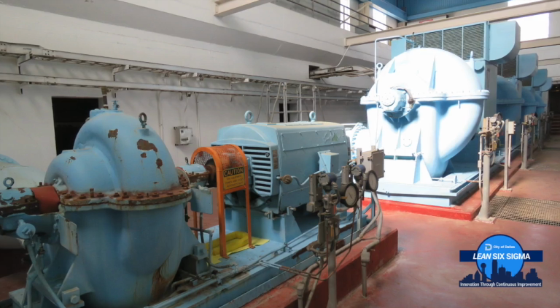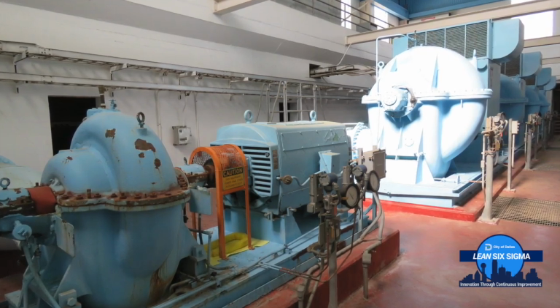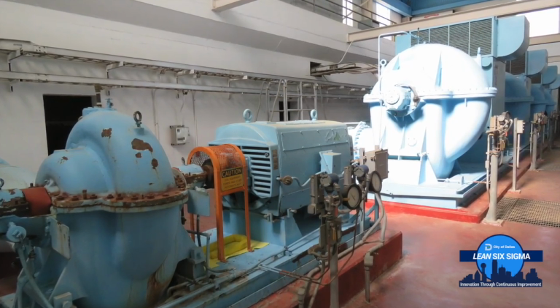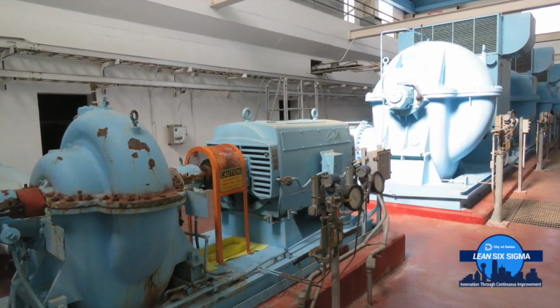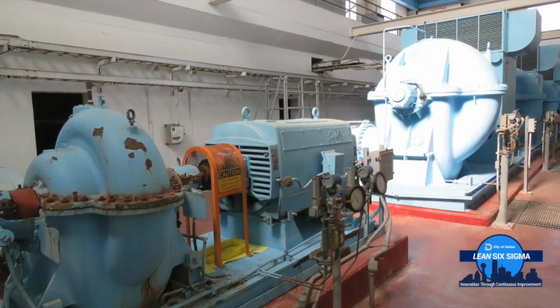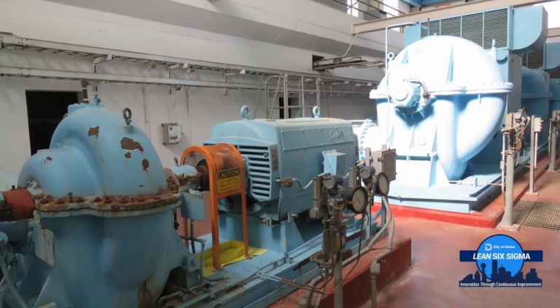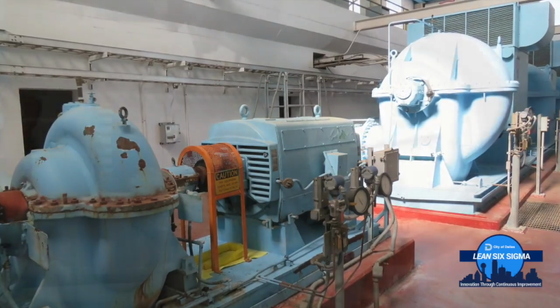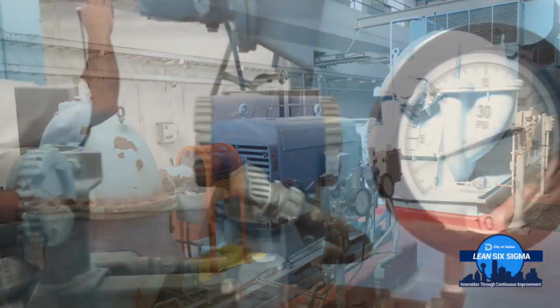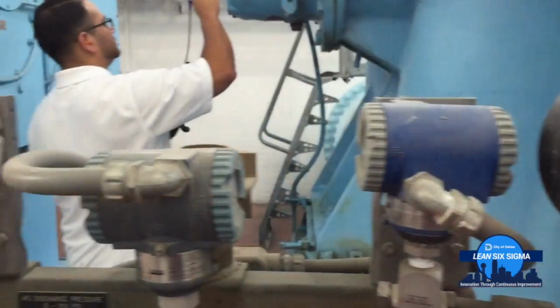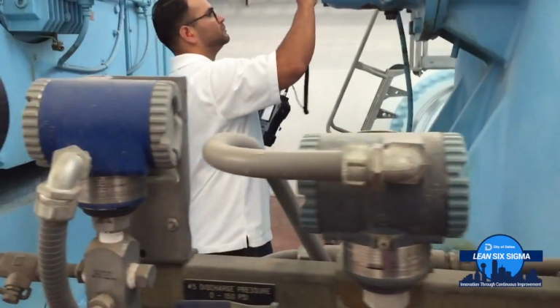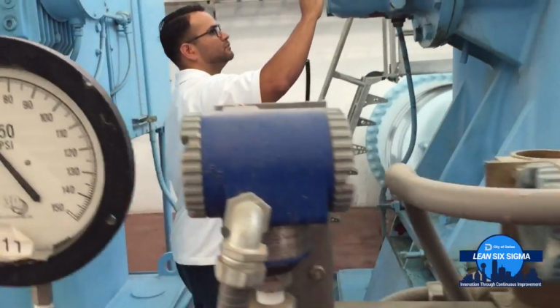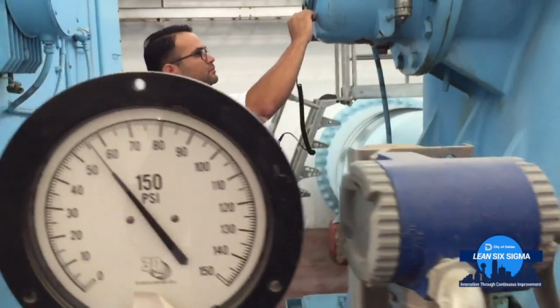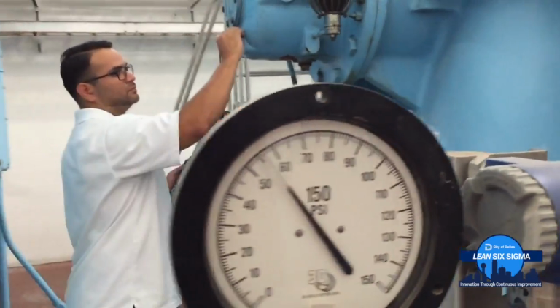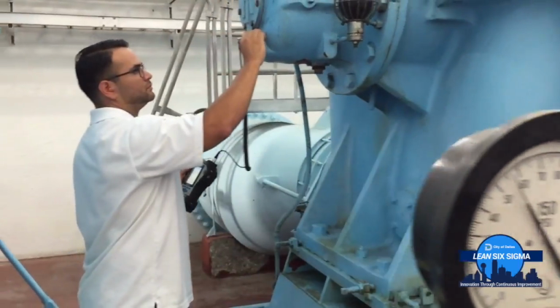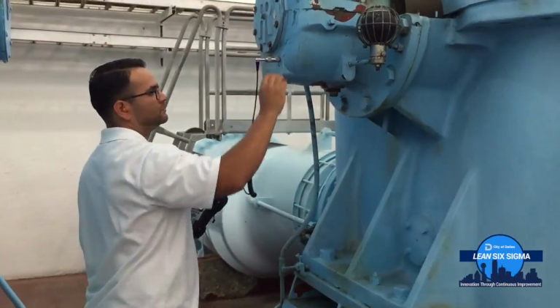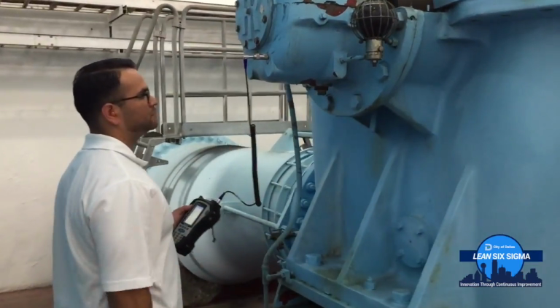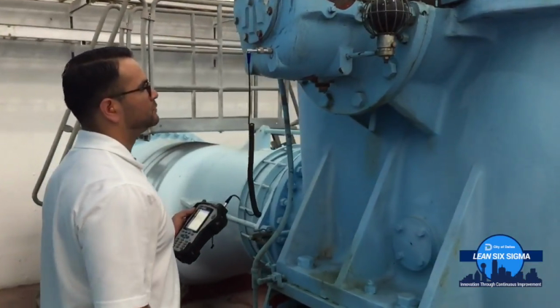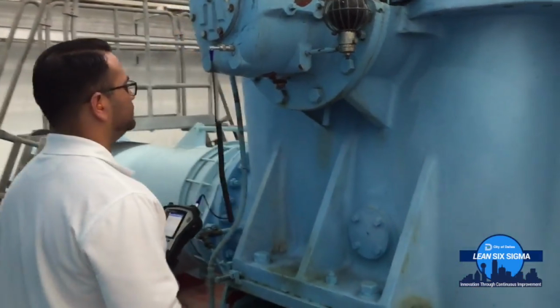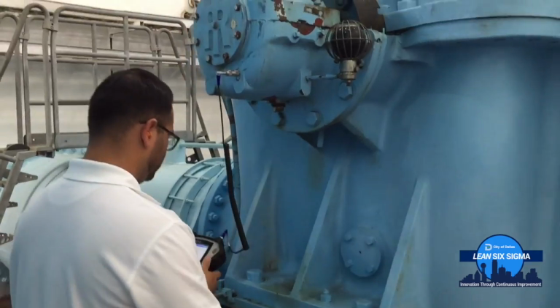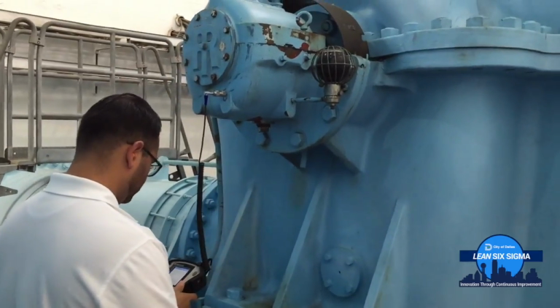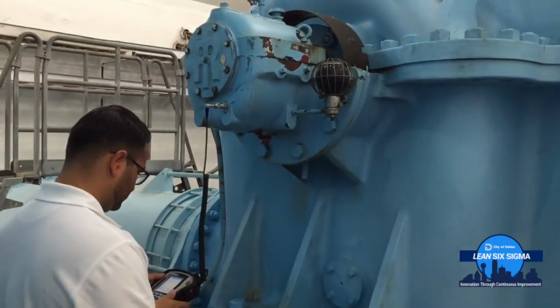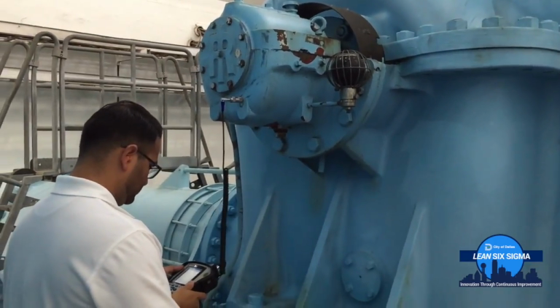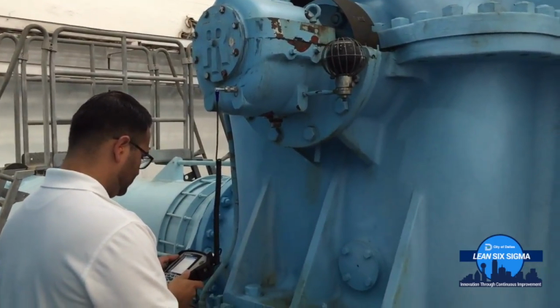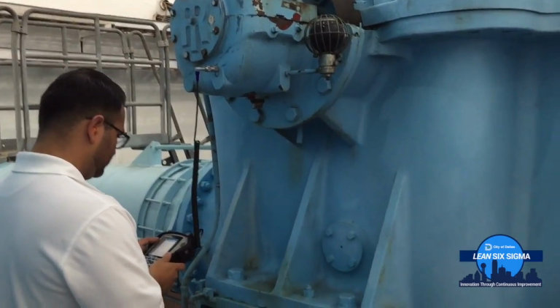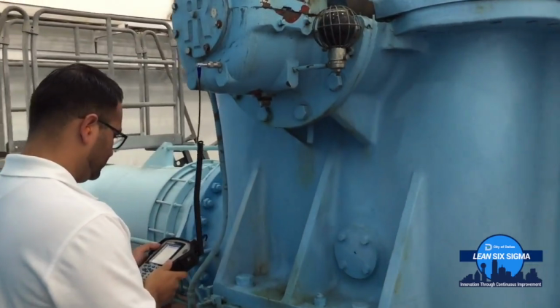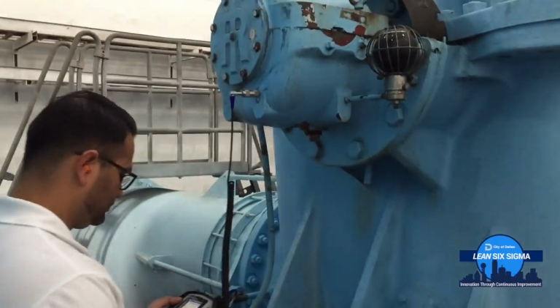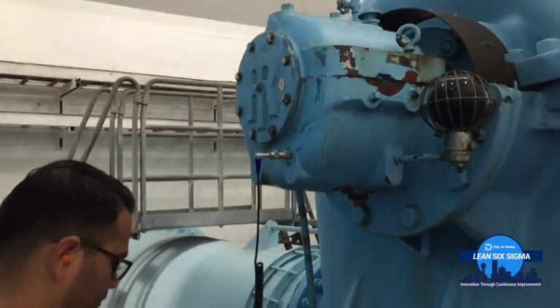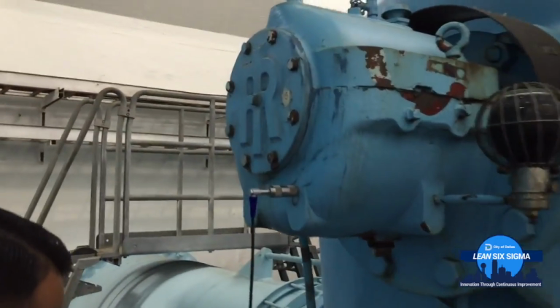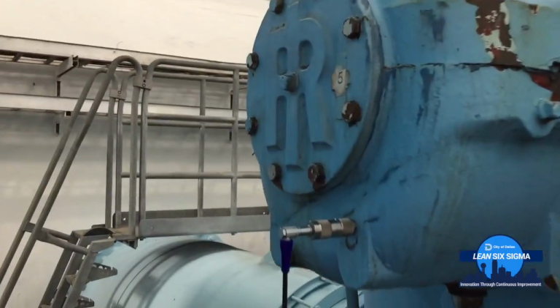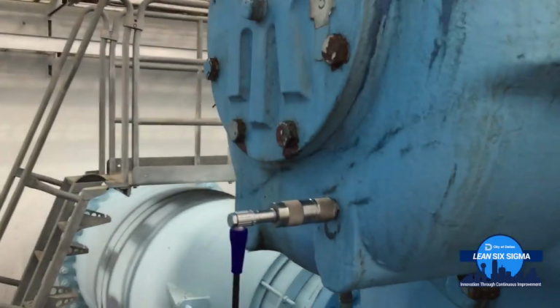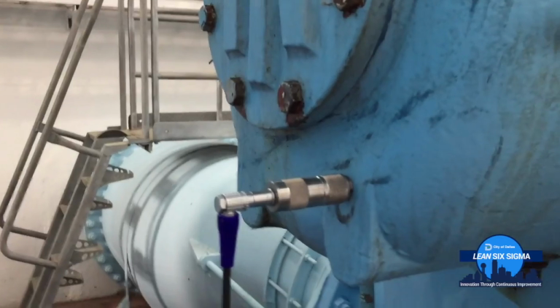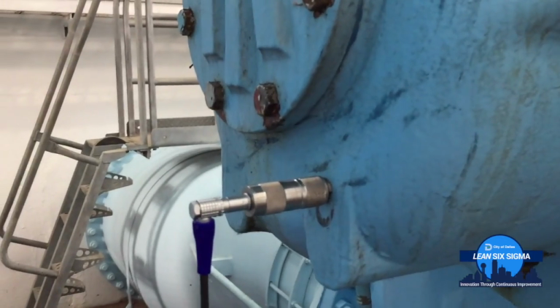The problem is that the measurement points are only marked with permanent markers, so sometimes whenever people clean them, or something happens to the mark, they wear down and get erased — and that affects my repeatability and my trending for my vibration monitoring.